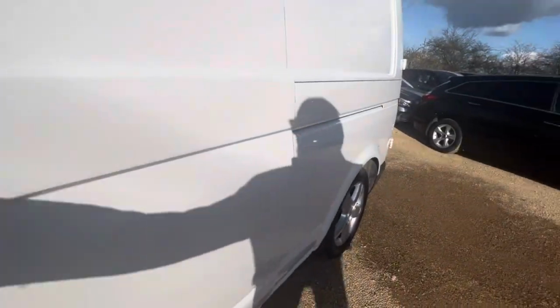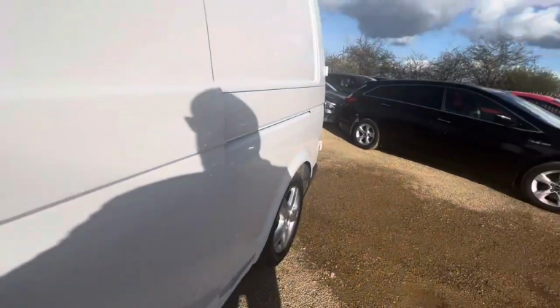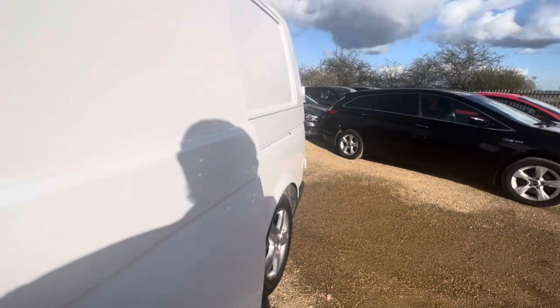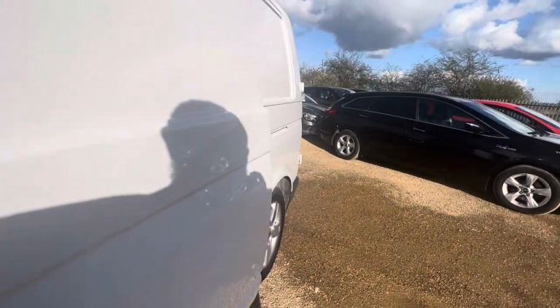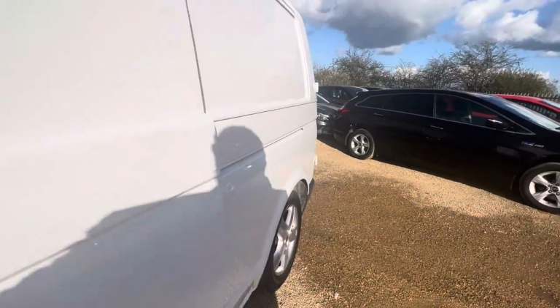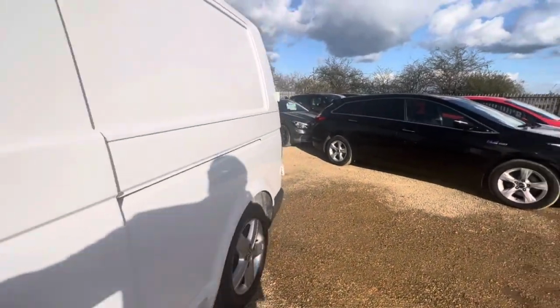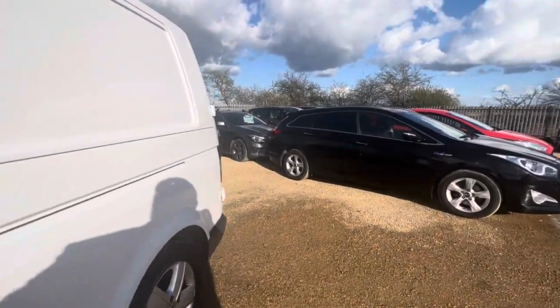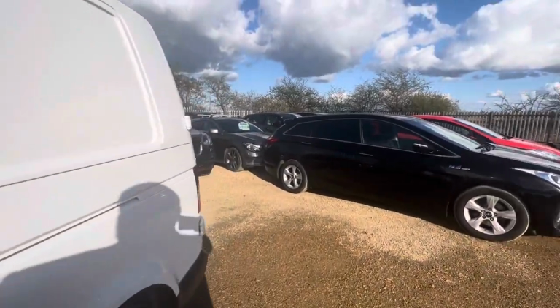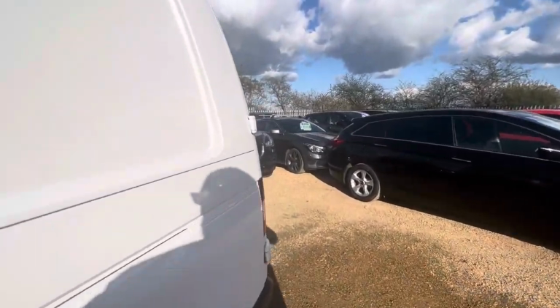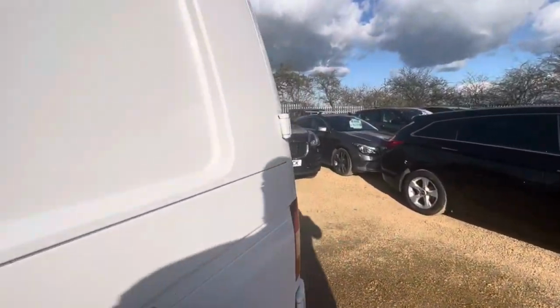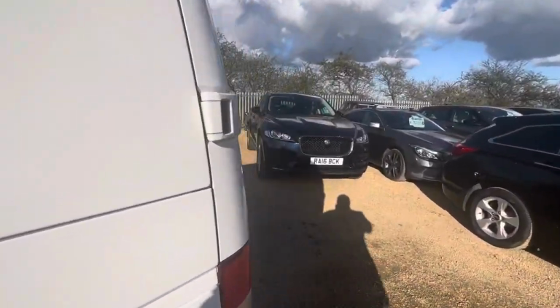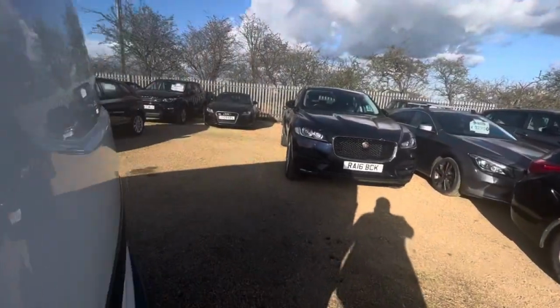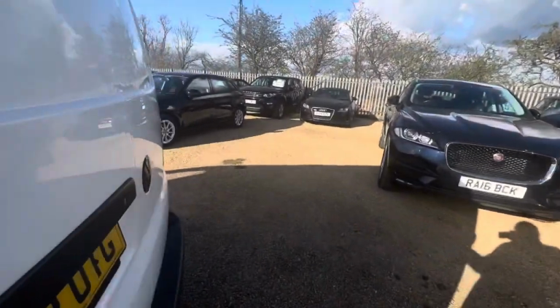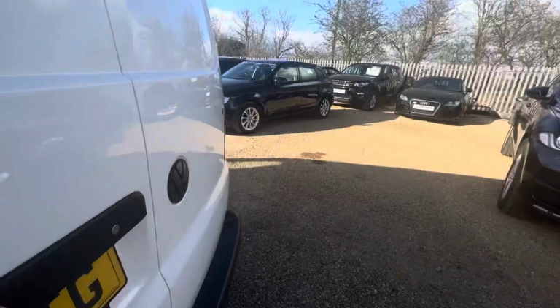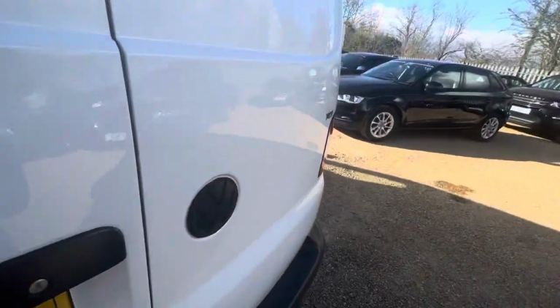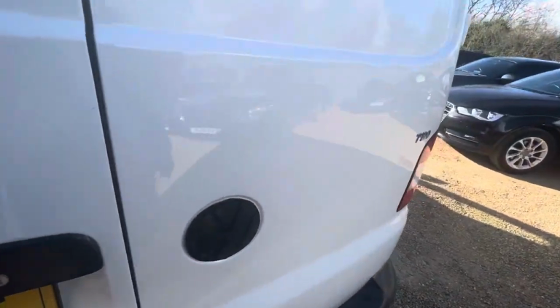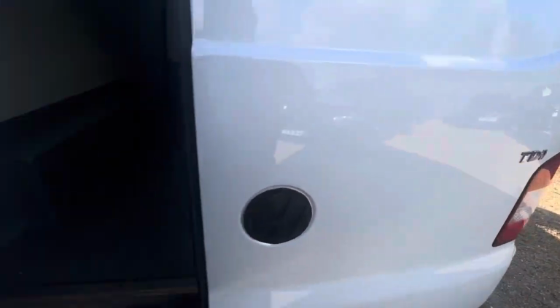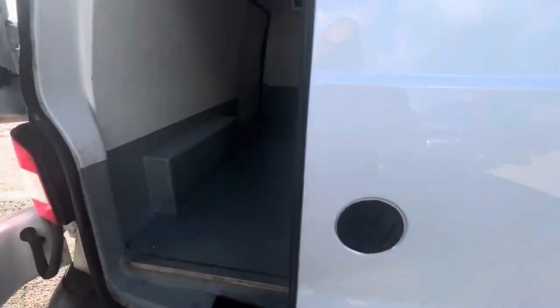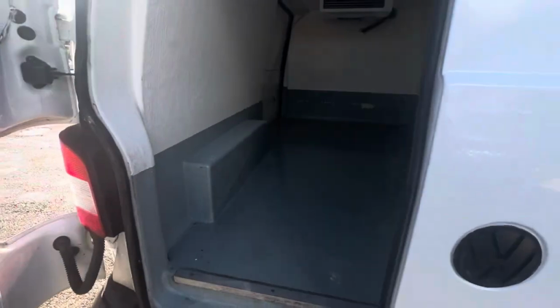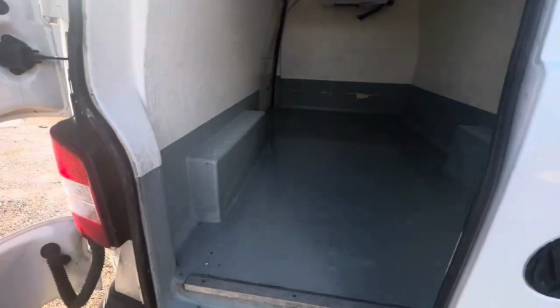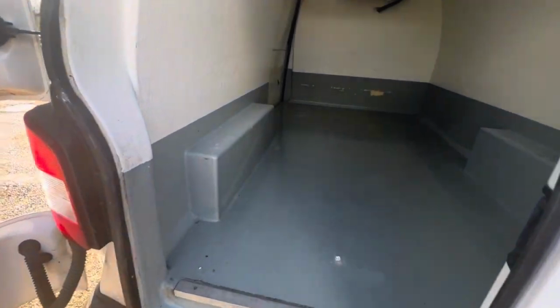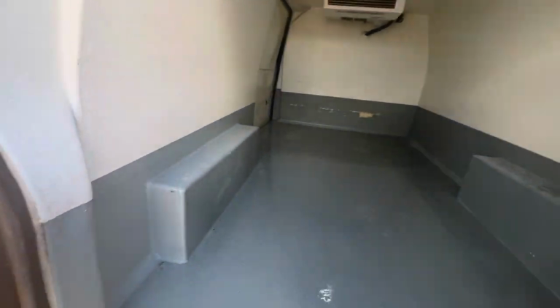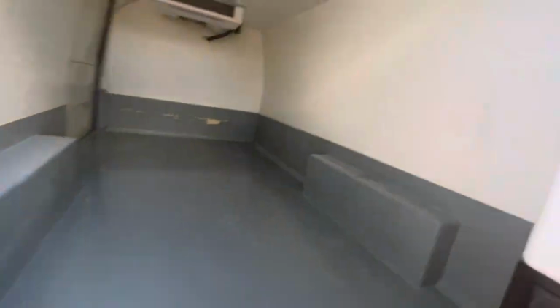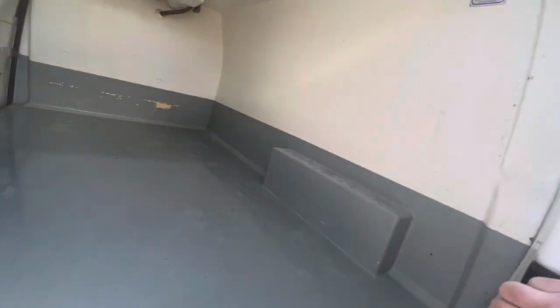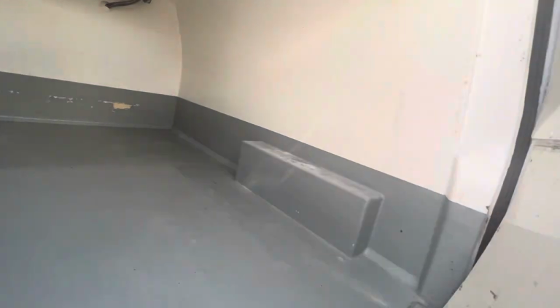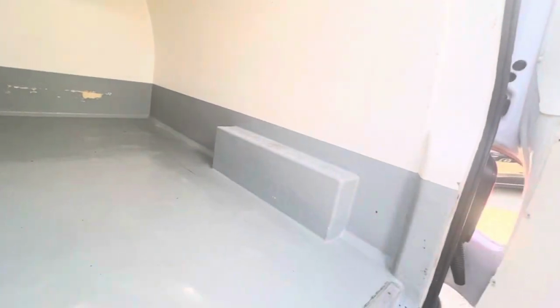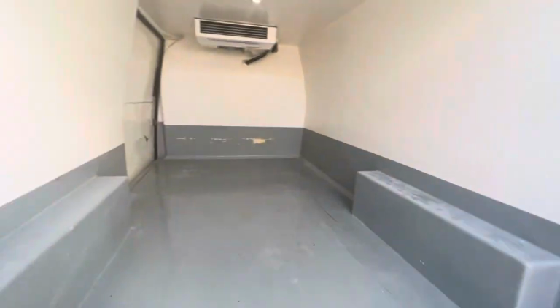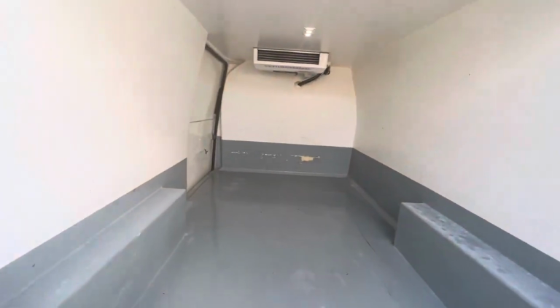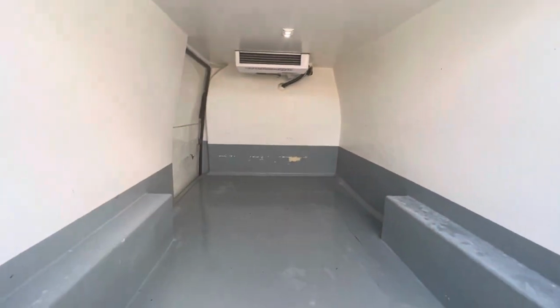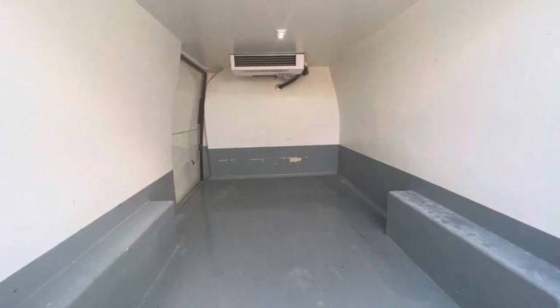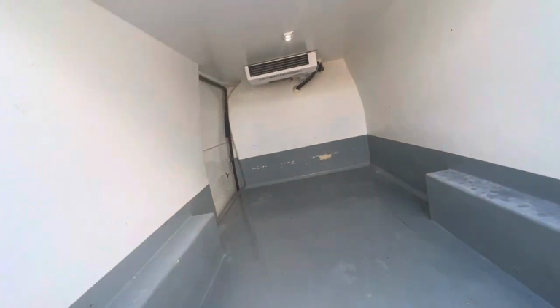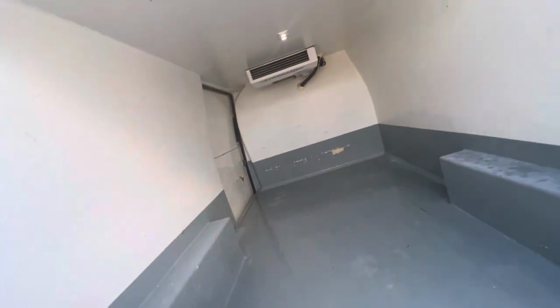Let's get that shut properly — there we go. Now let's go over to the back, and there we are, so you can have a good look at that as well.